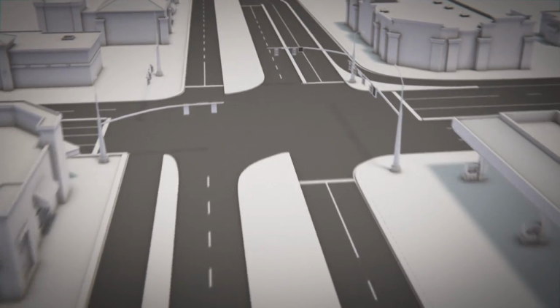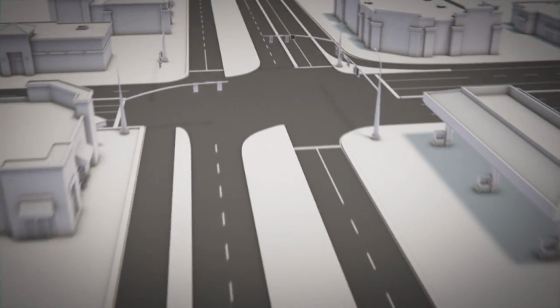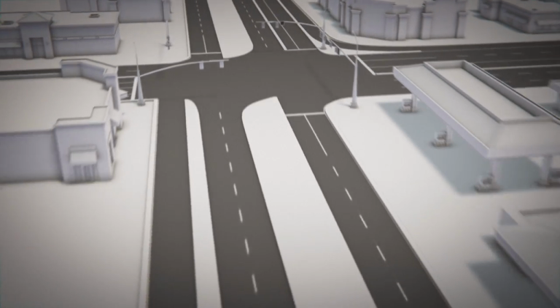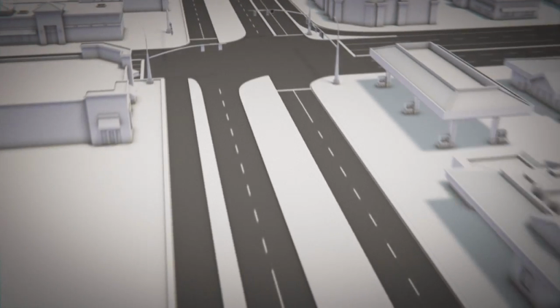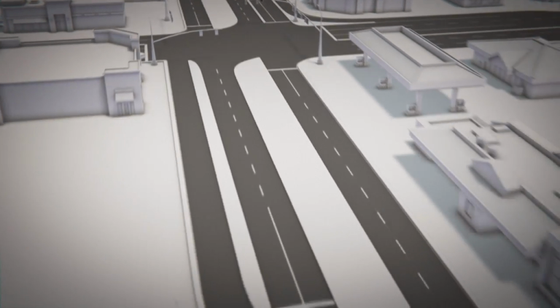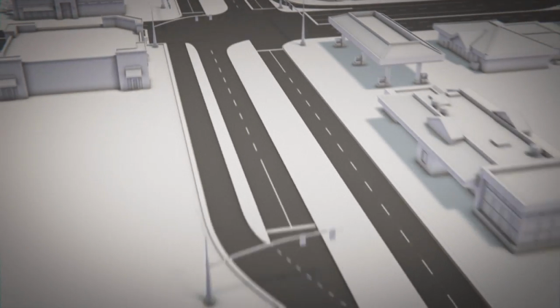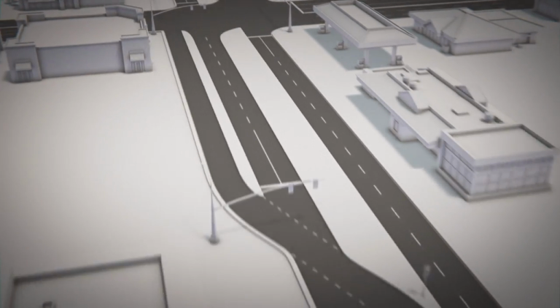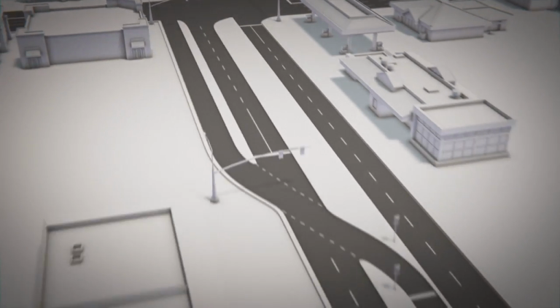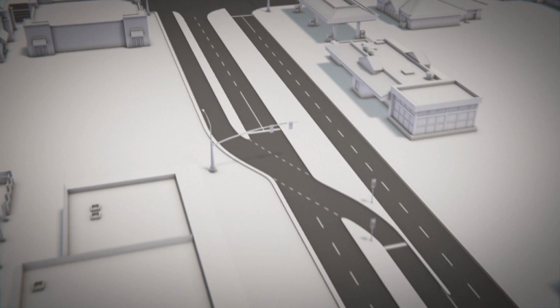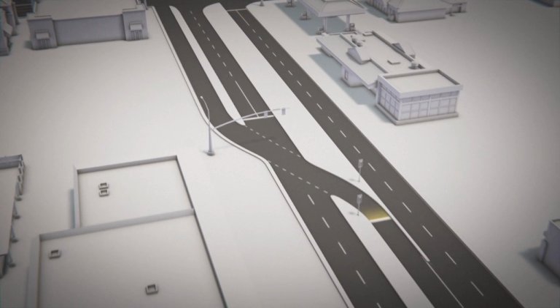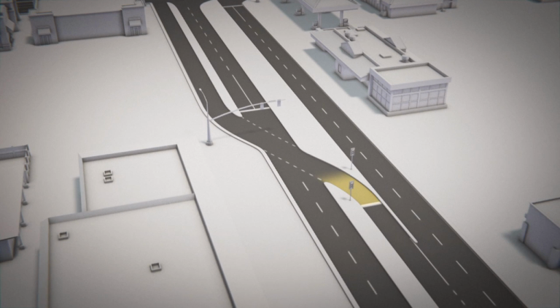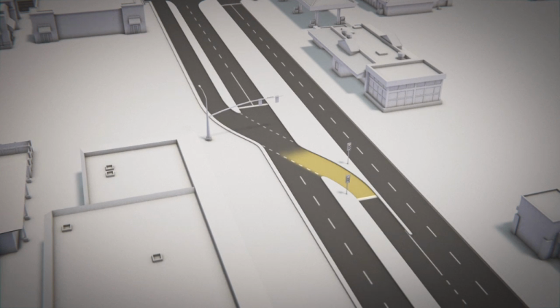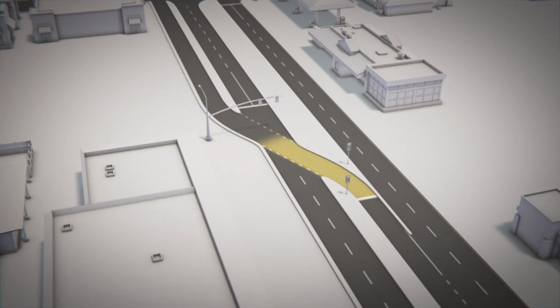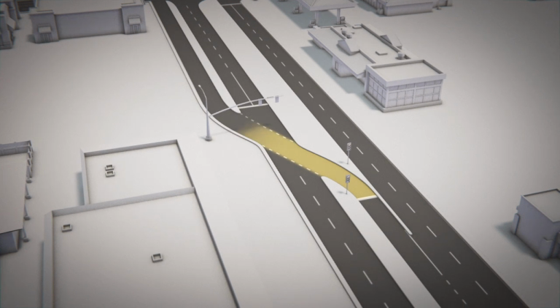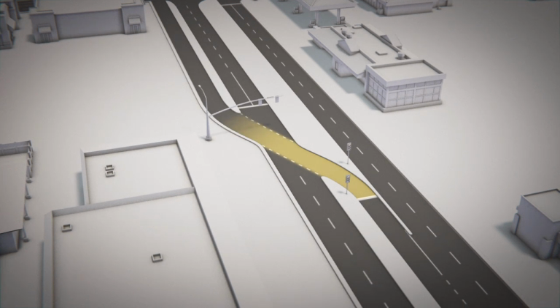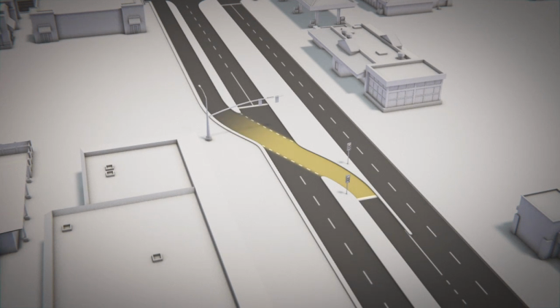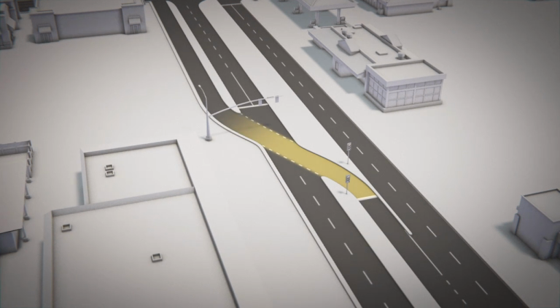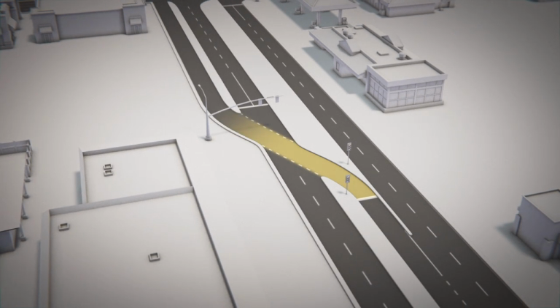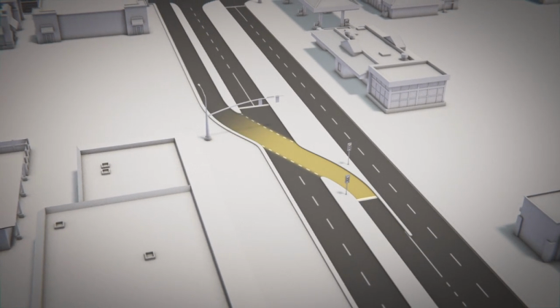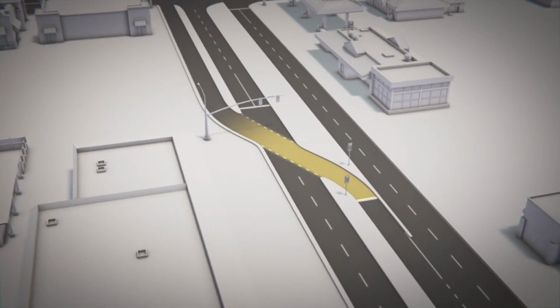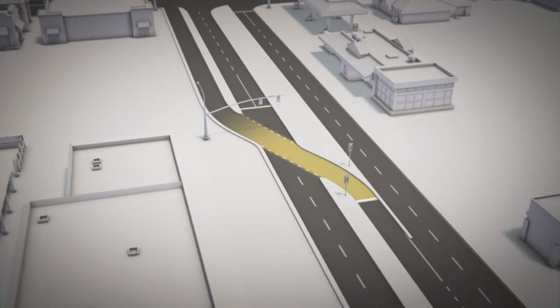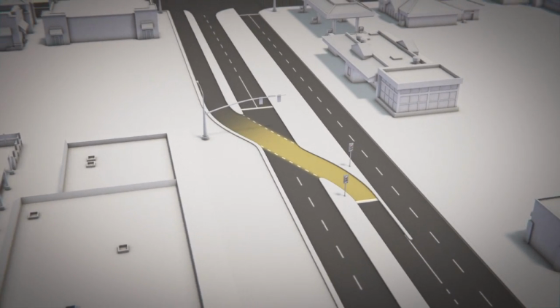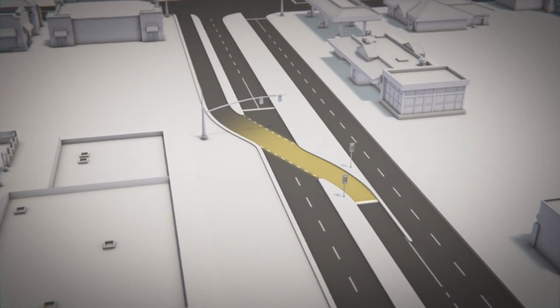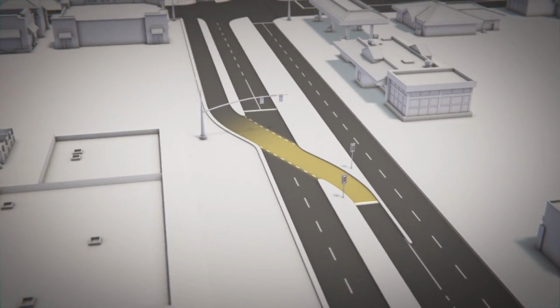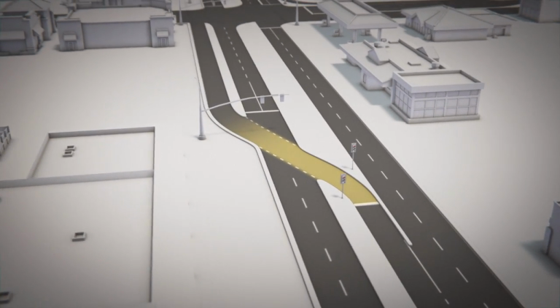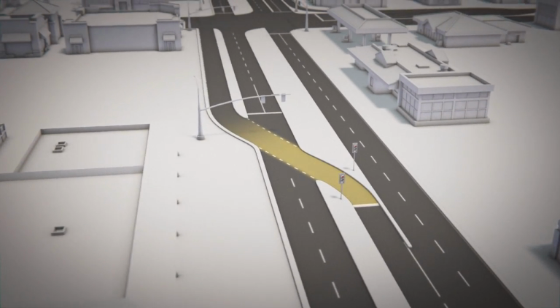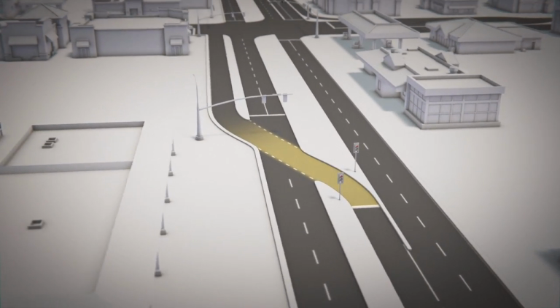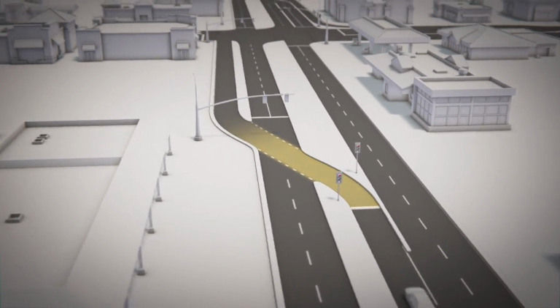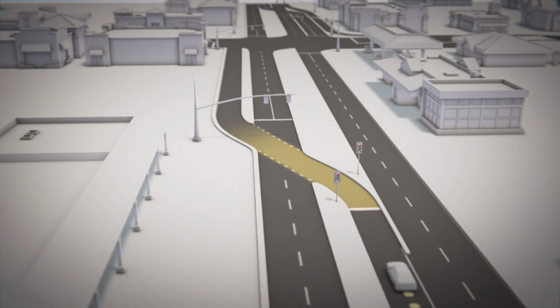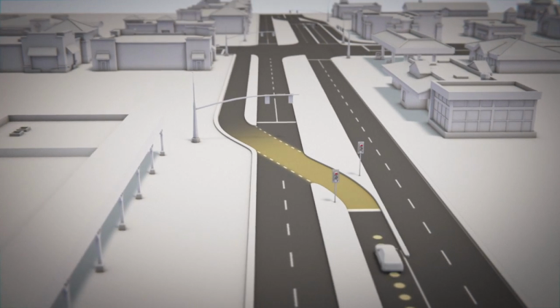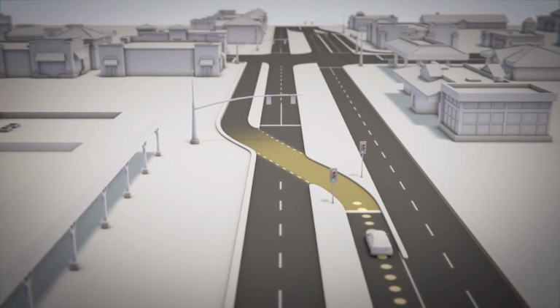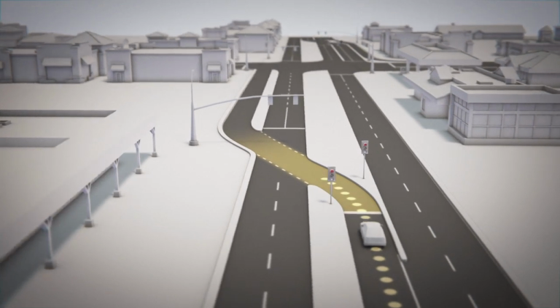The most visible feature of a continuous flow intersection is the left-turn crossover. This allows drivers to make their left turn before they reach the intersection, reducing conflict points.